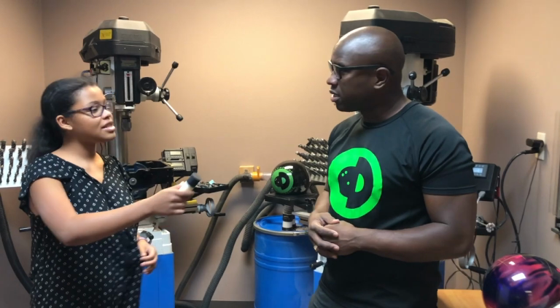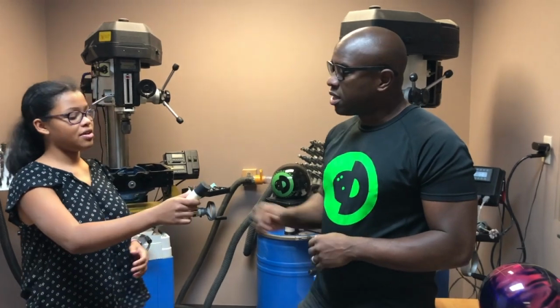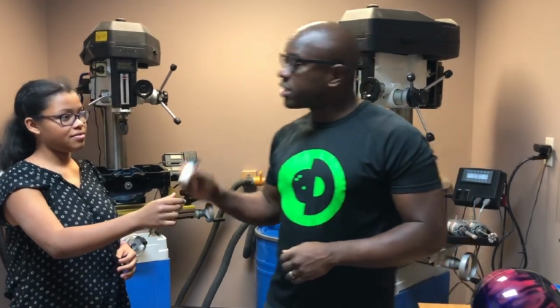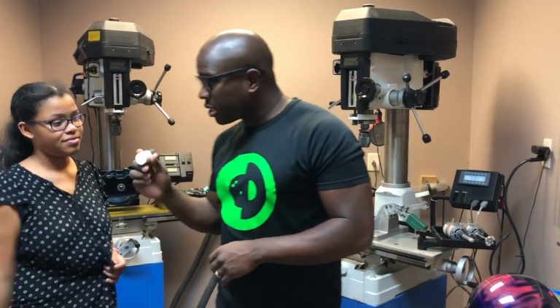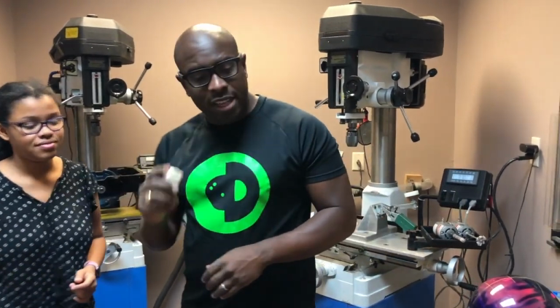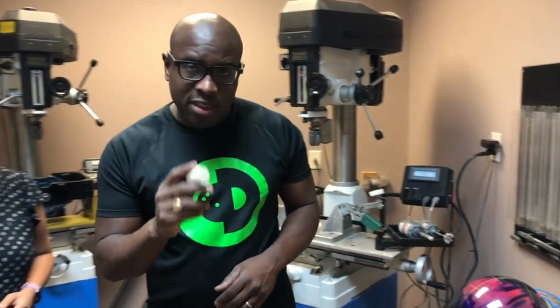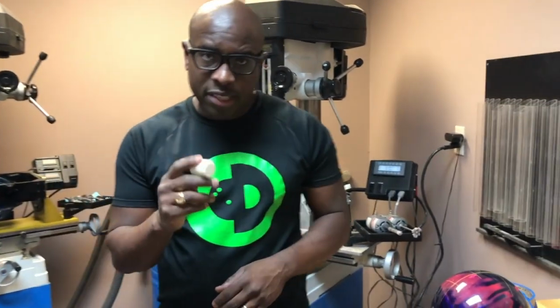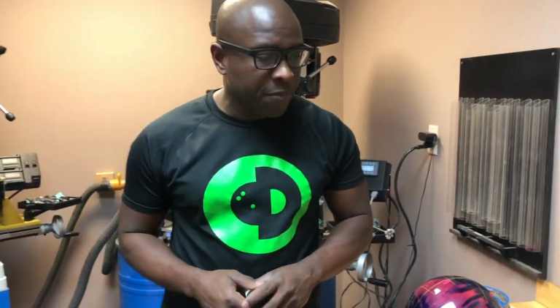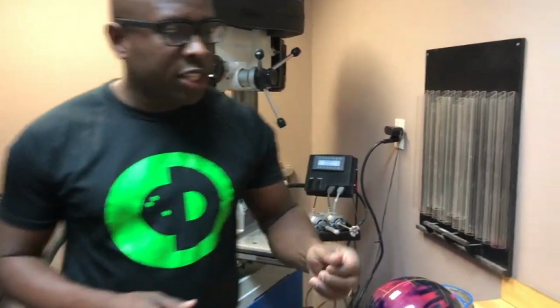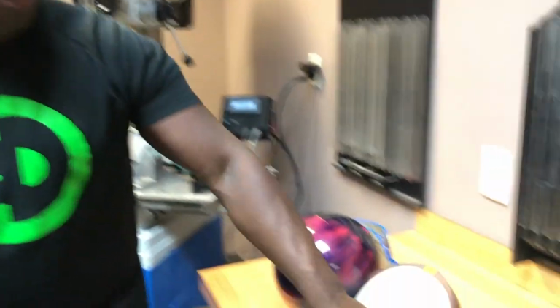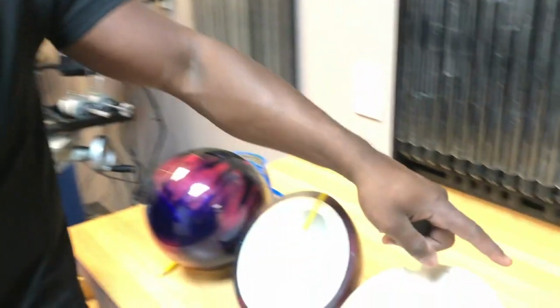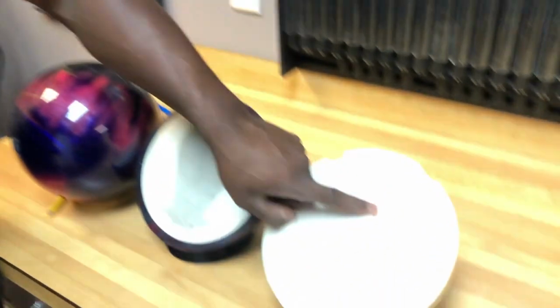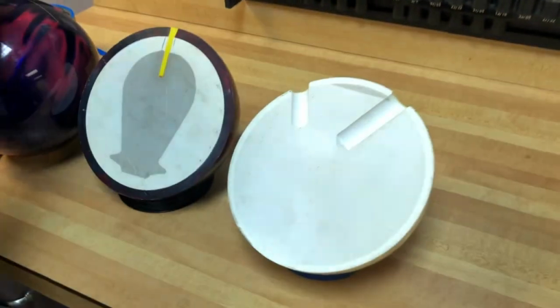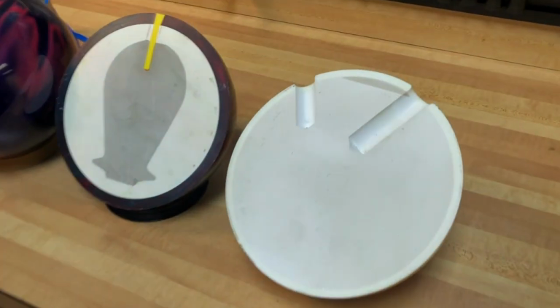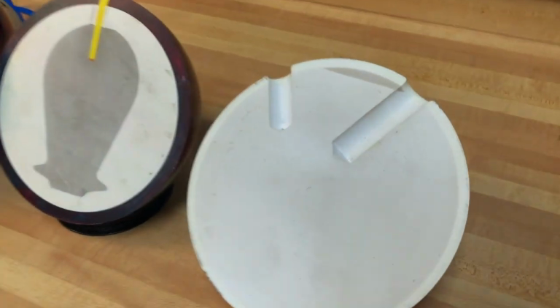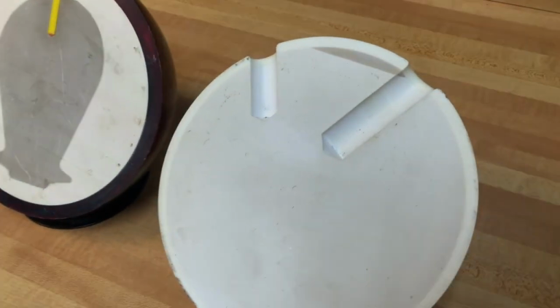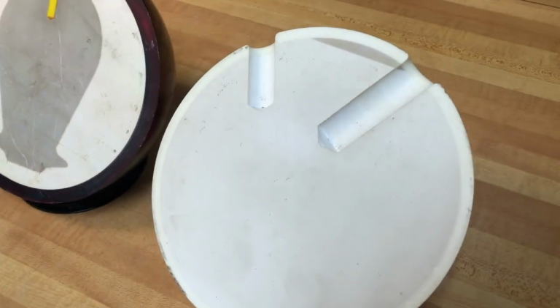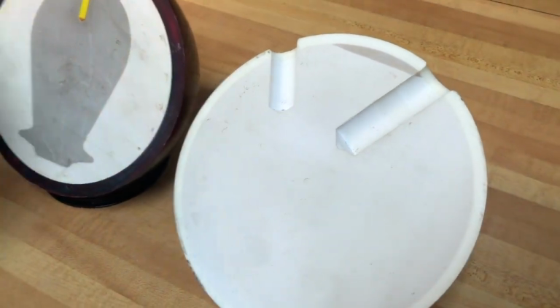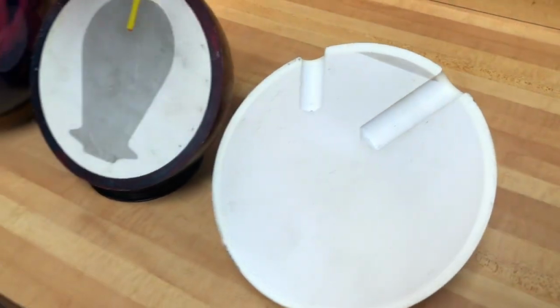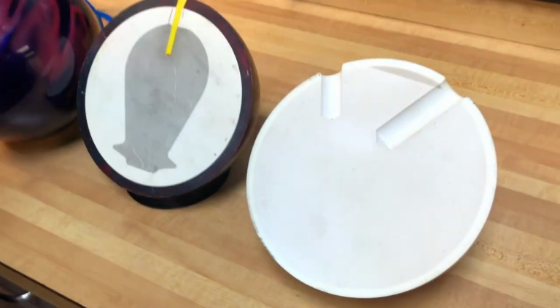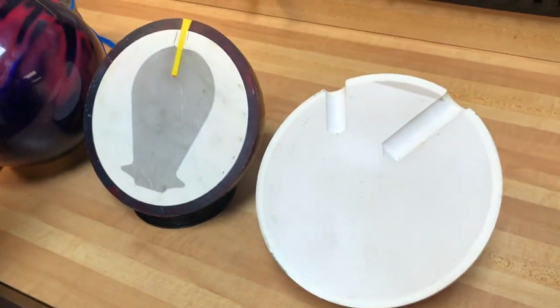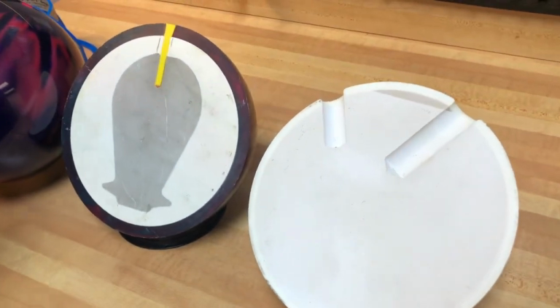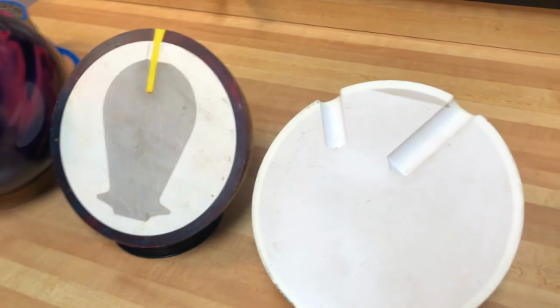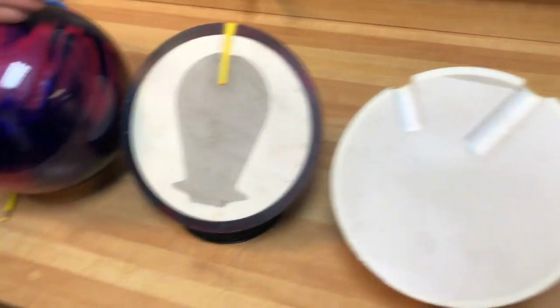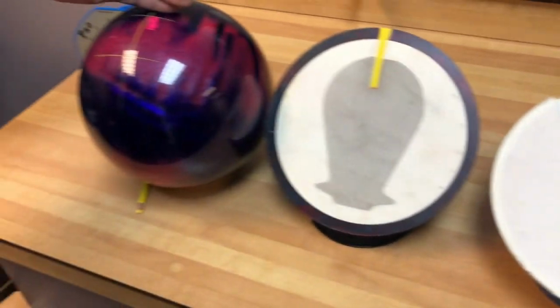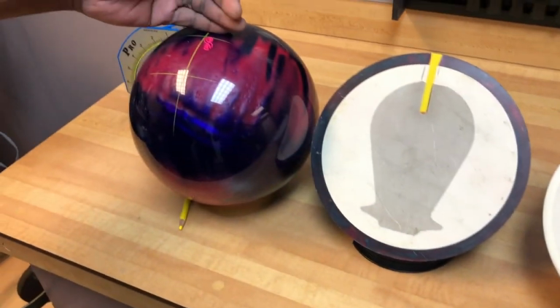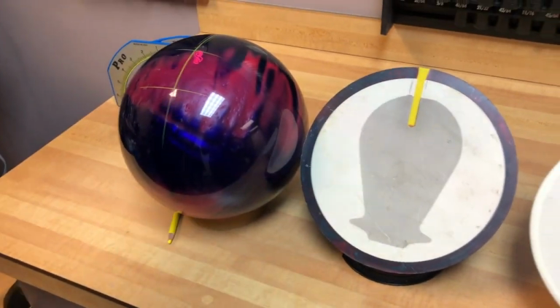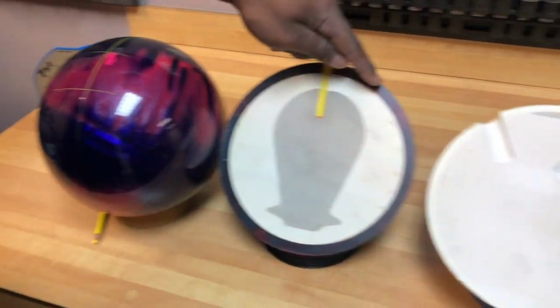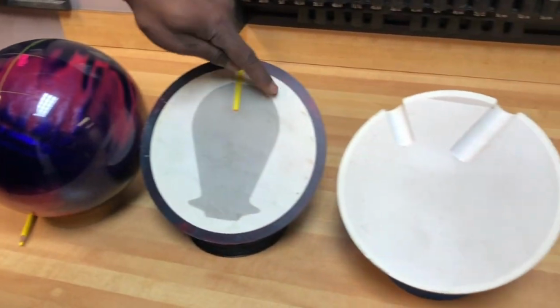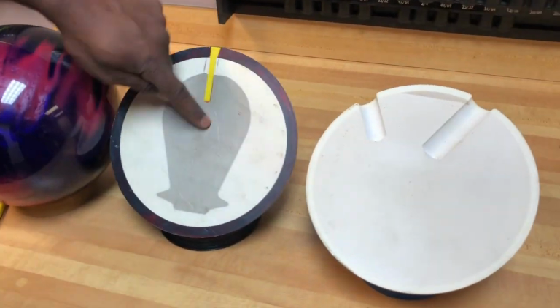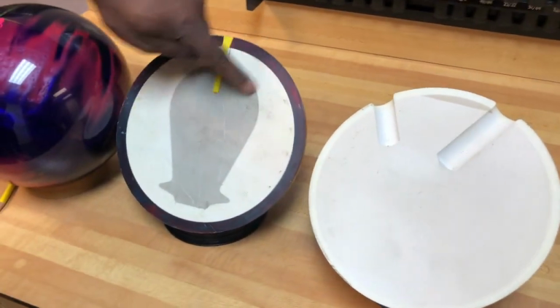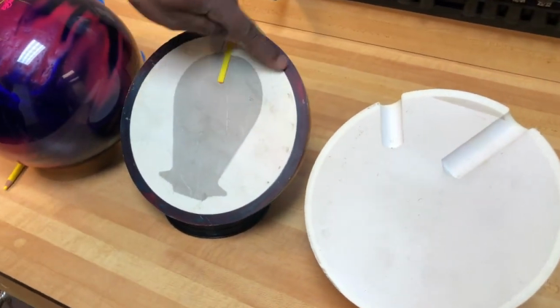What is this for? So this is a thumb slug, and let me tell you why a thumb slug is important. This is a bowling ball that's drilled, and this is the thumb hole of the bowling ball. Now, typically where you run into an issue is when you drill a reactive ball — which is the ball that you're getting — it's a reactive ball, and you're going to have multiple layers of material.